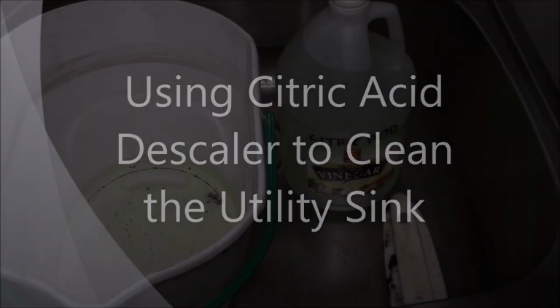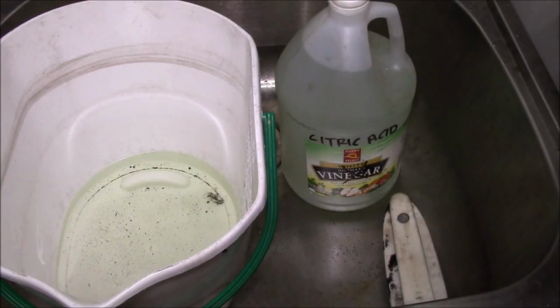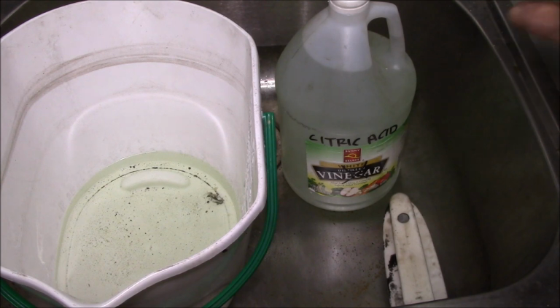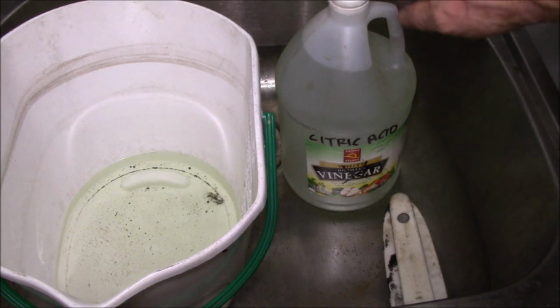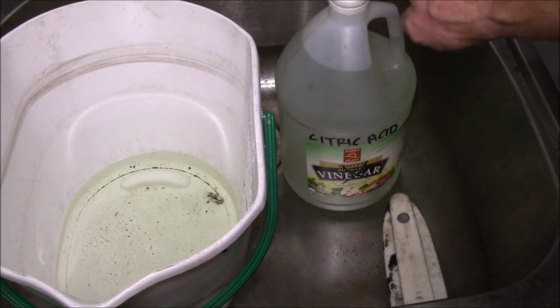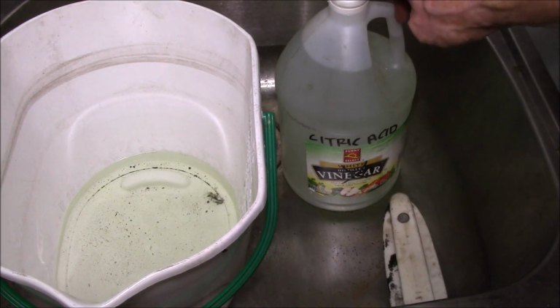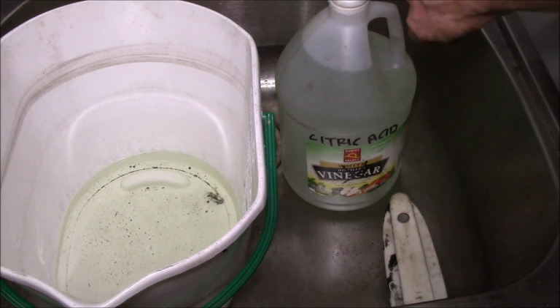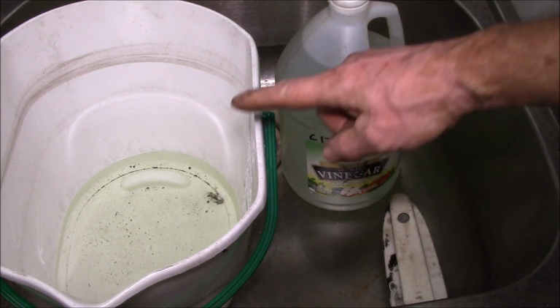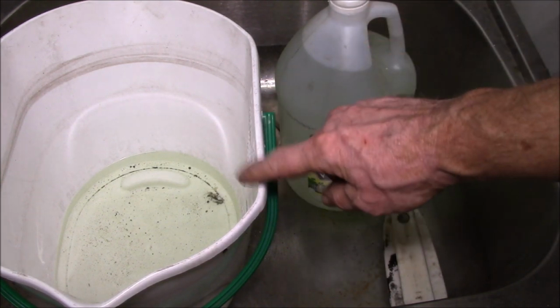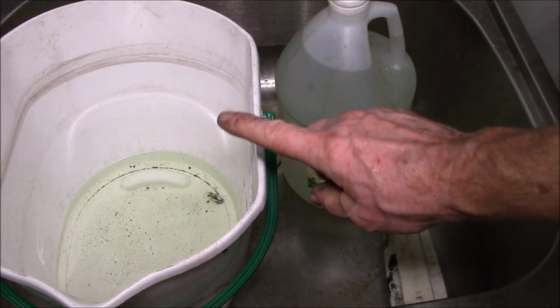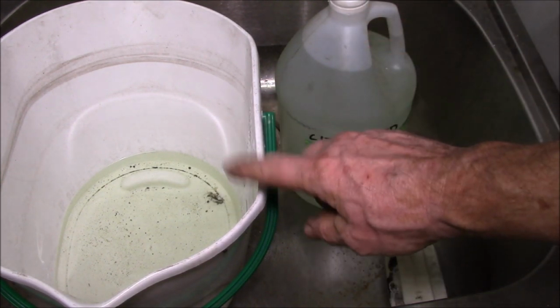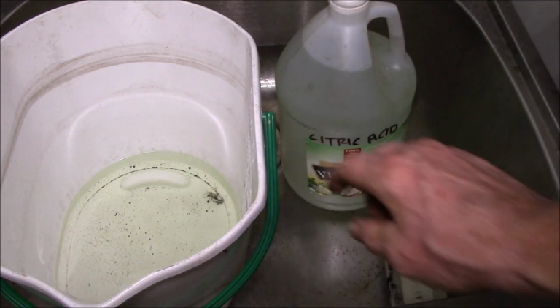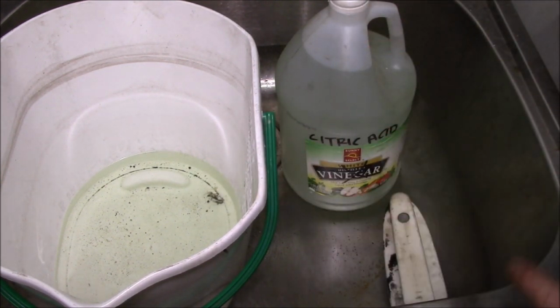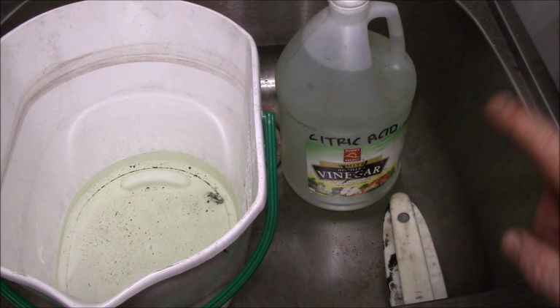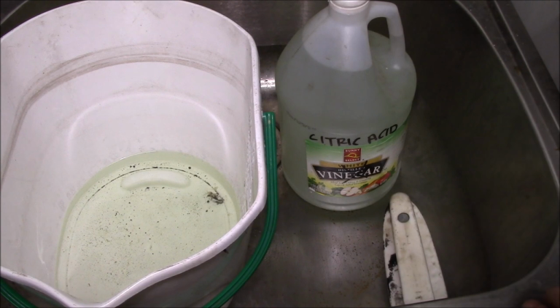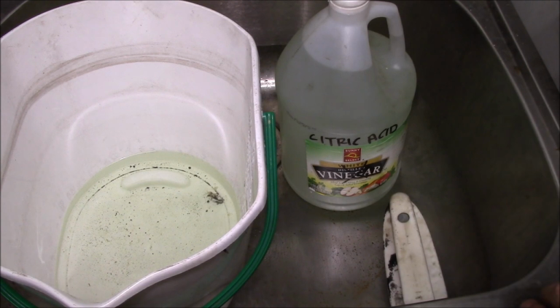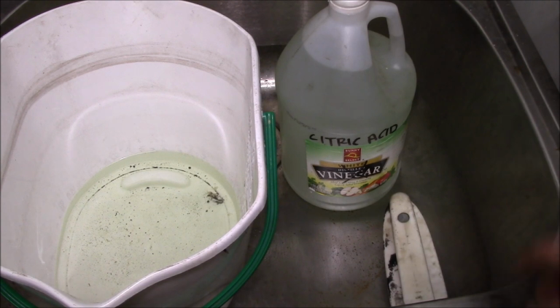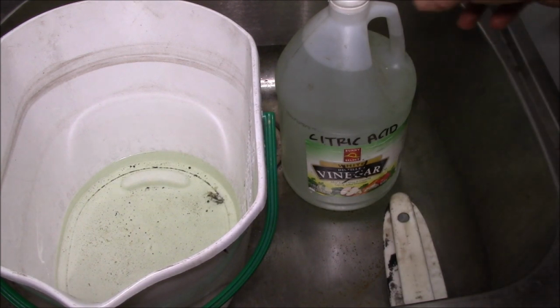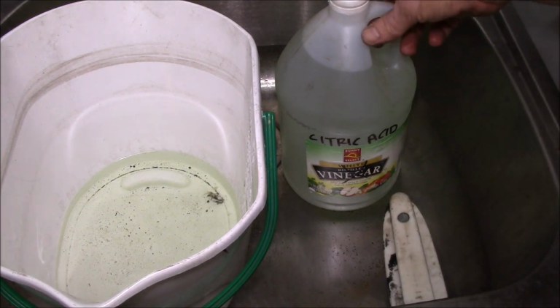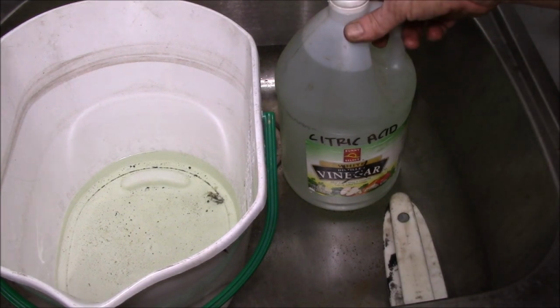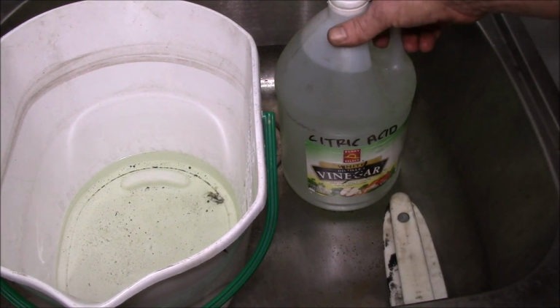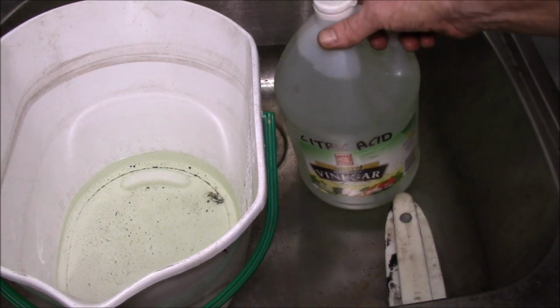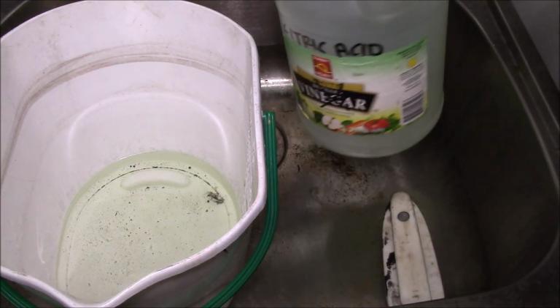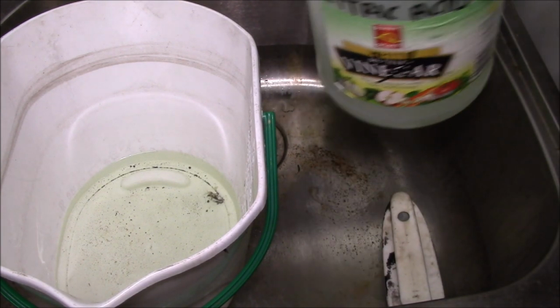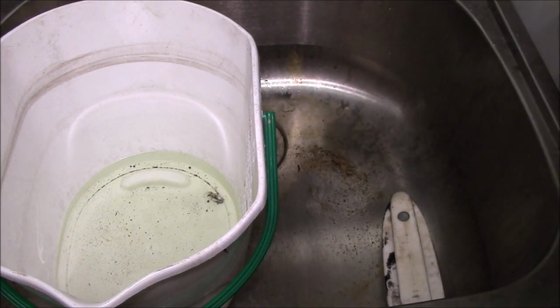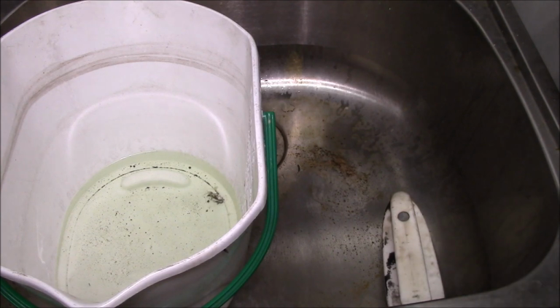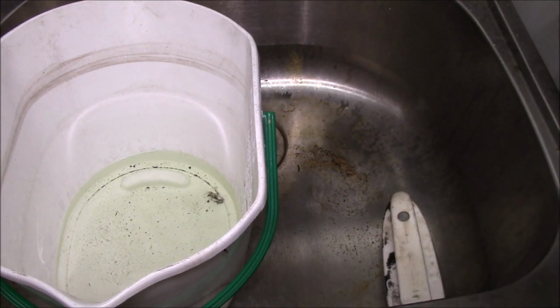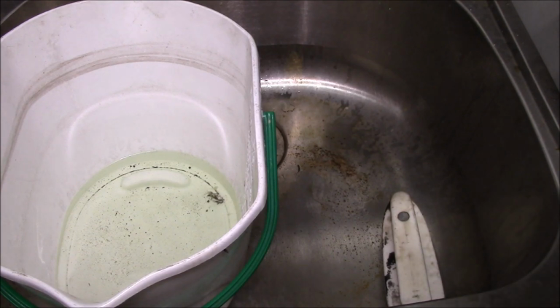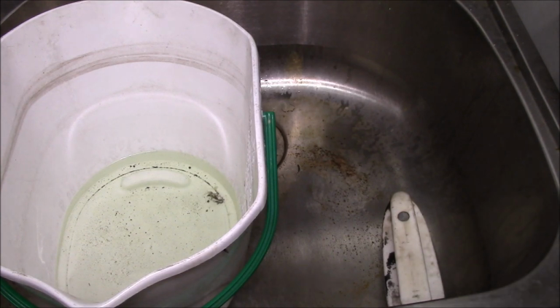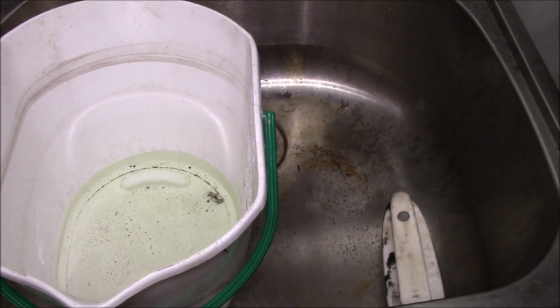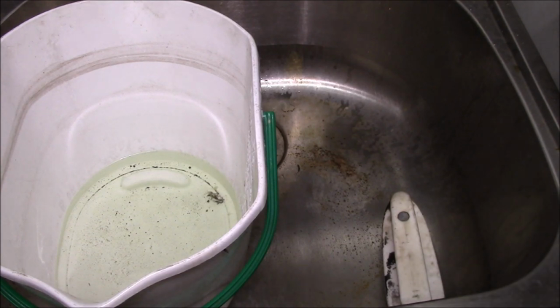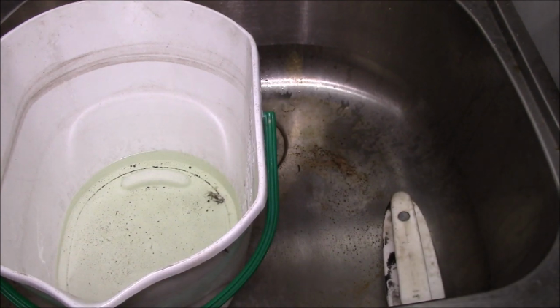Good afternoon YouTube. I'm saving off some of the leftover citric acid mix that I use to descale the water heater. I have two gallon jugs full and I'll save that for household cleaning over the year.